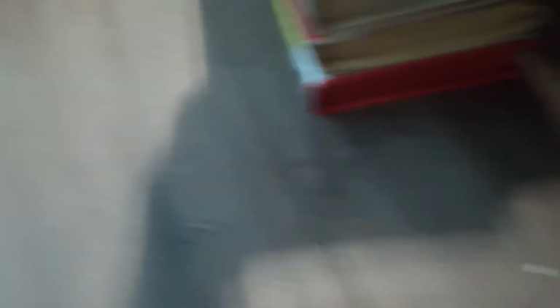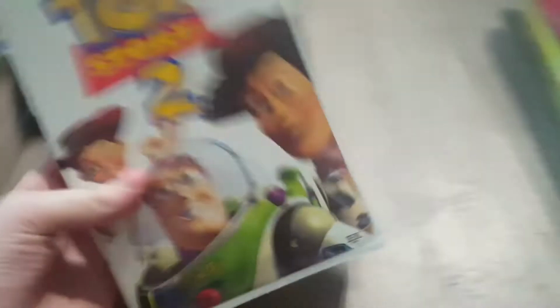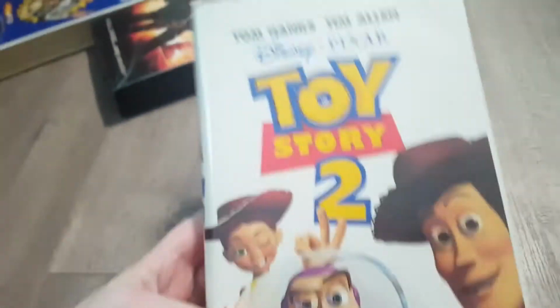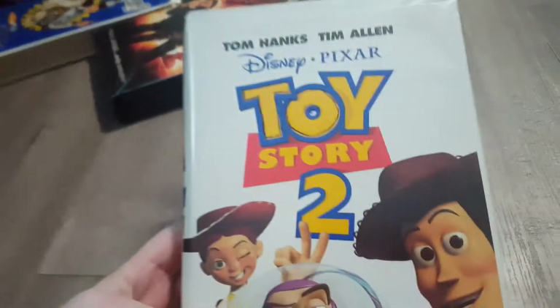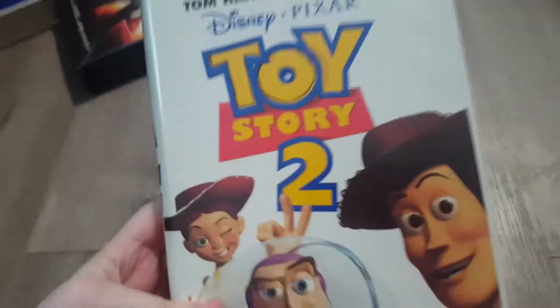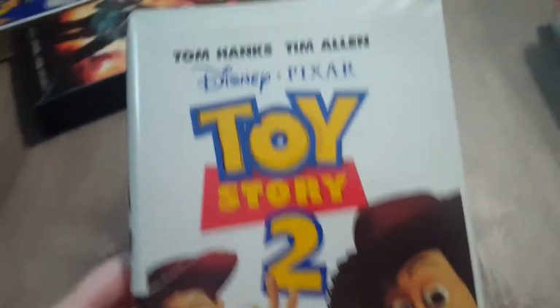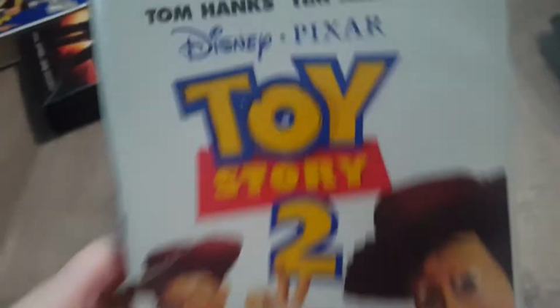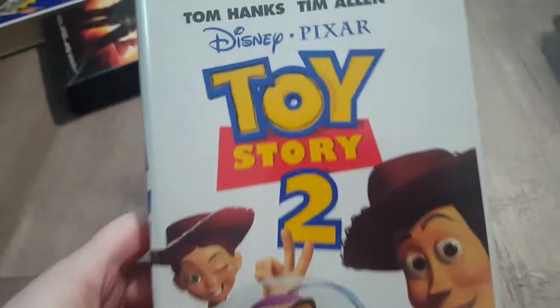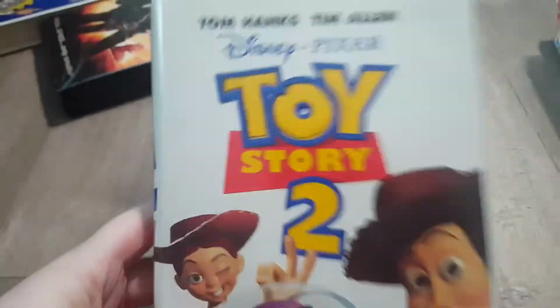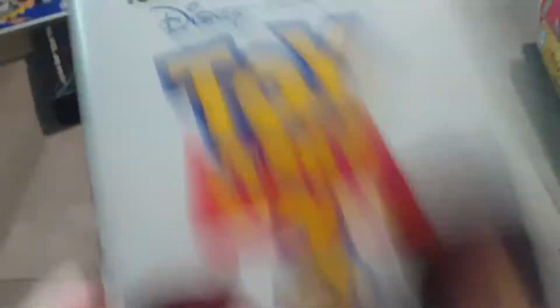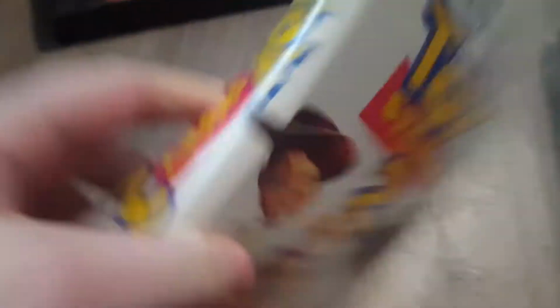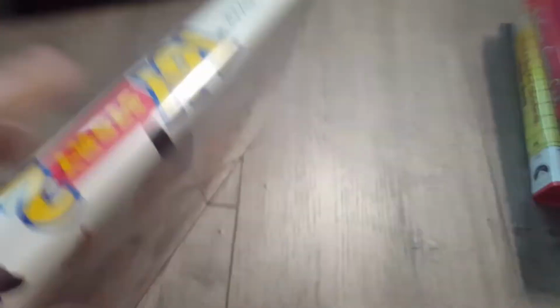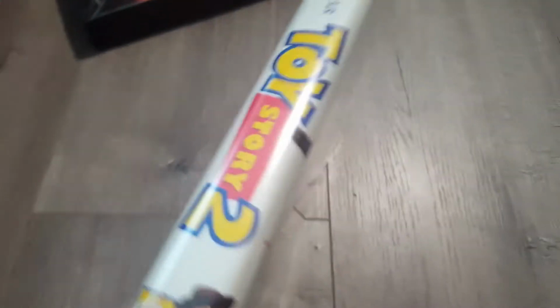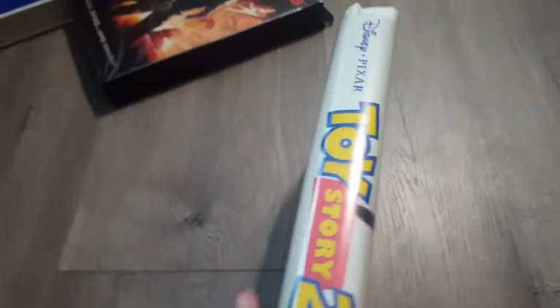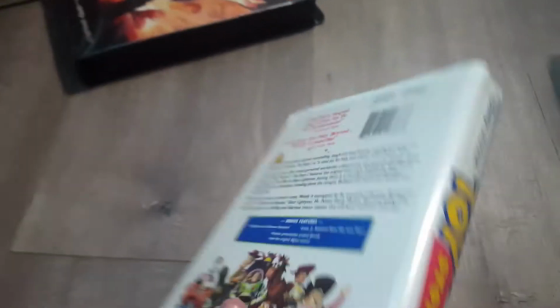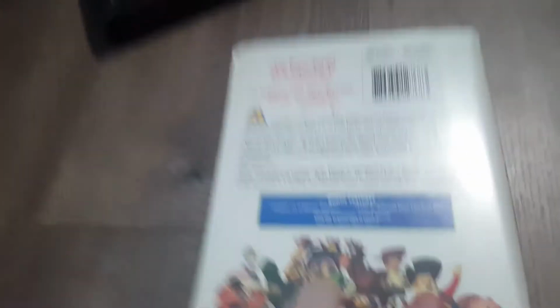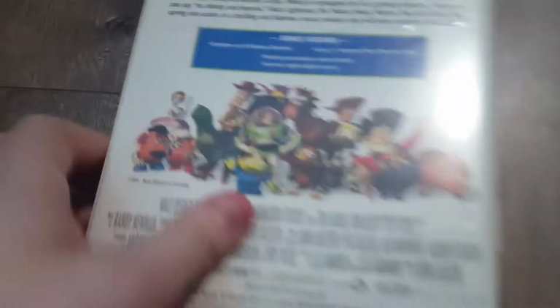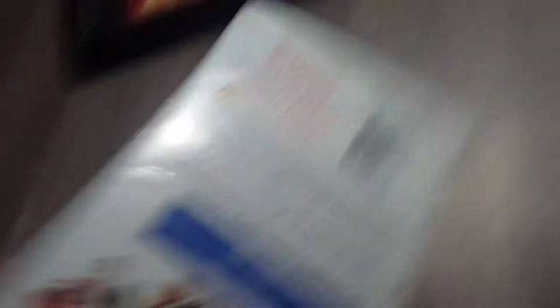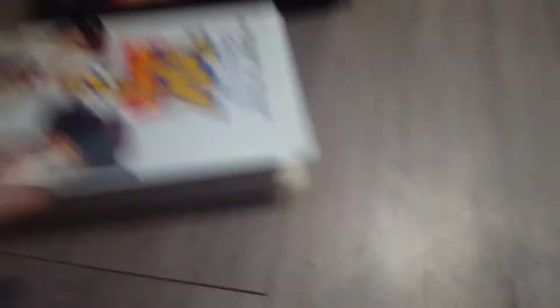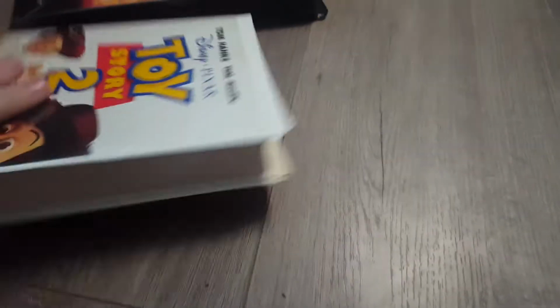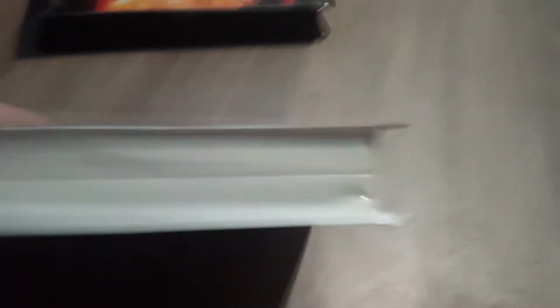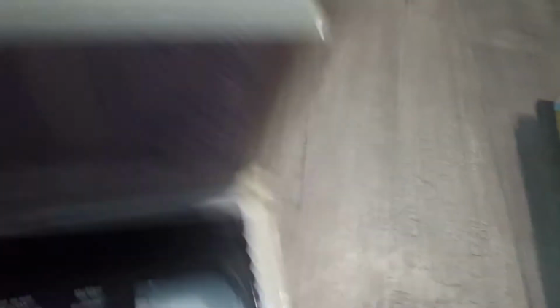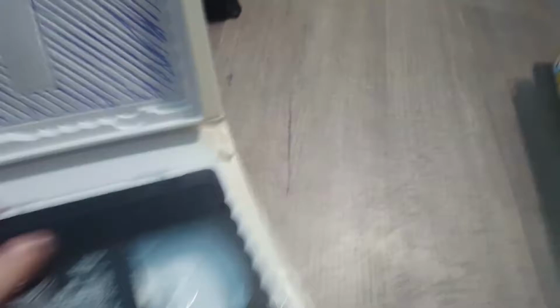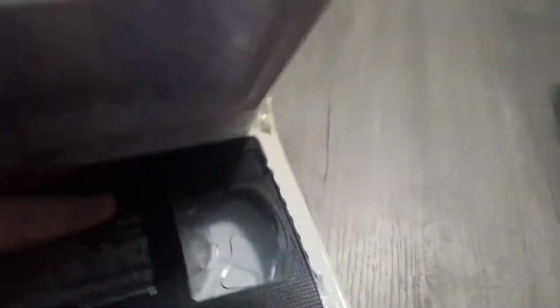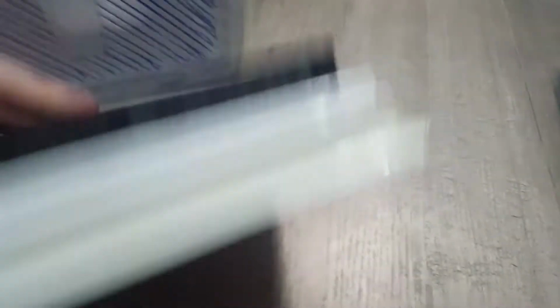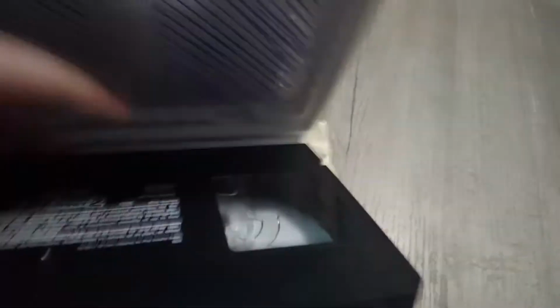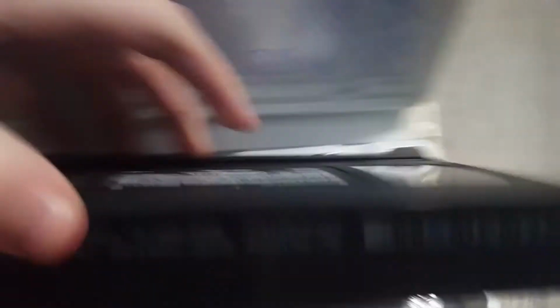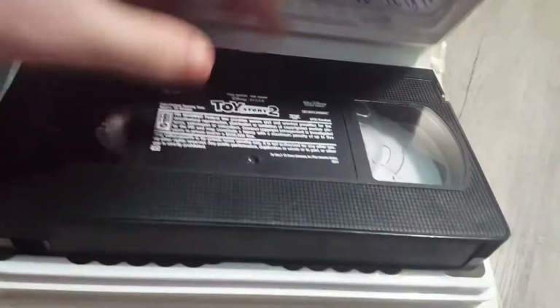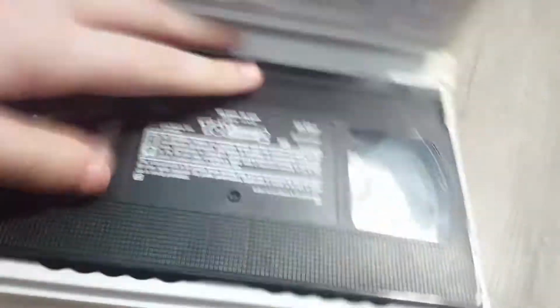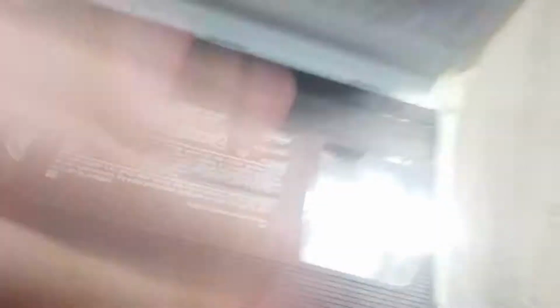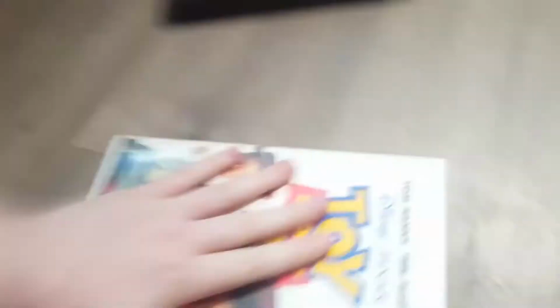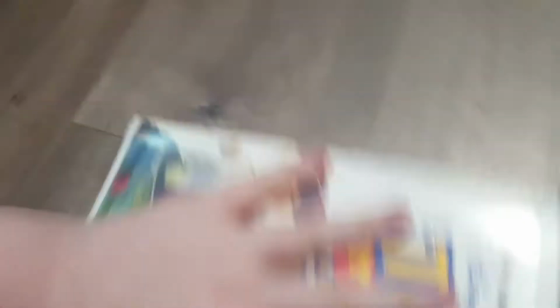And next, we have Toy Story 2 — or should I say, Toy Story too. Toy Story in the back. No, we don't care about this.